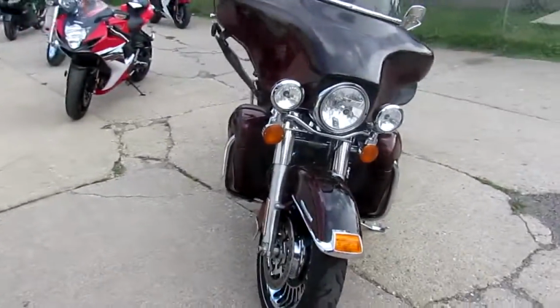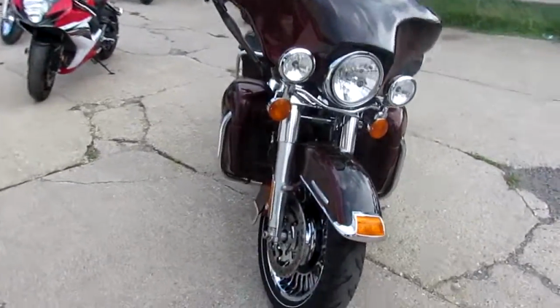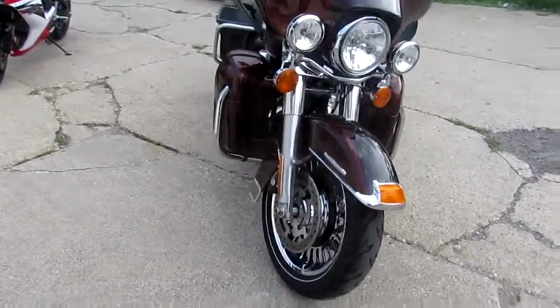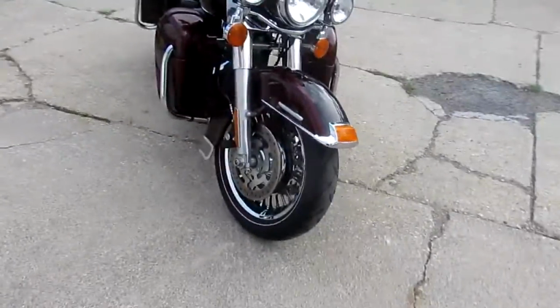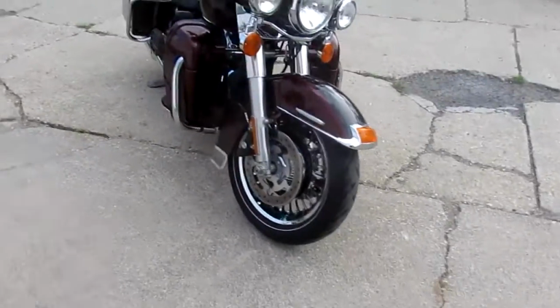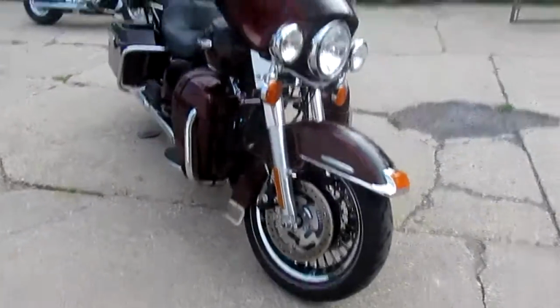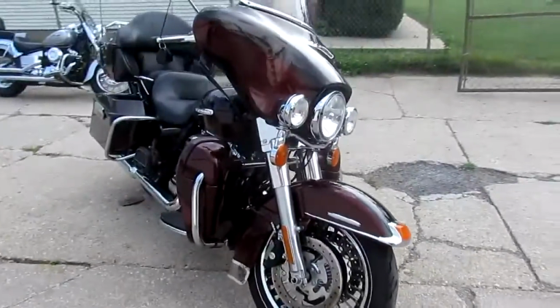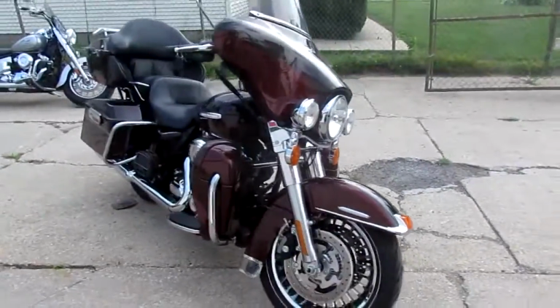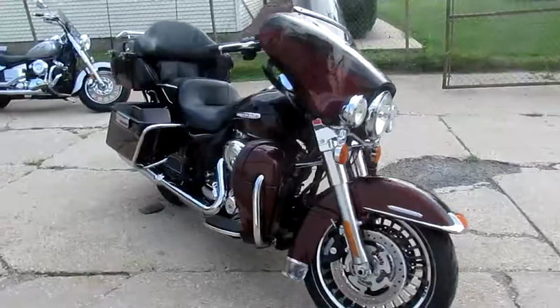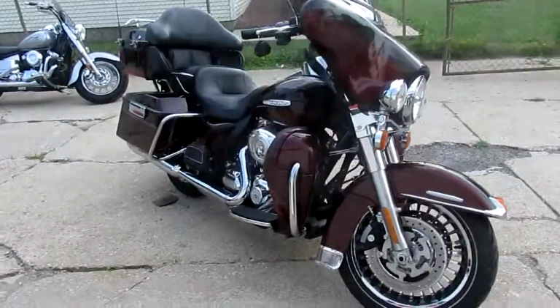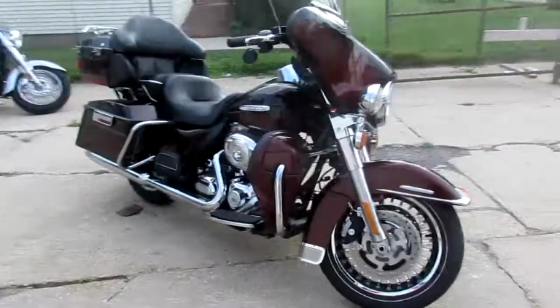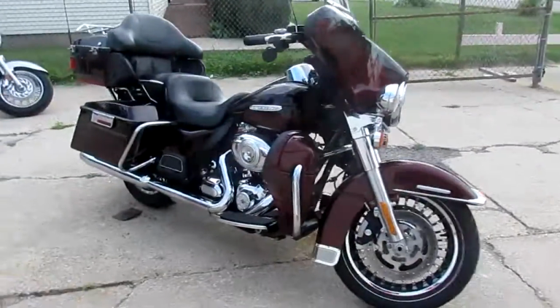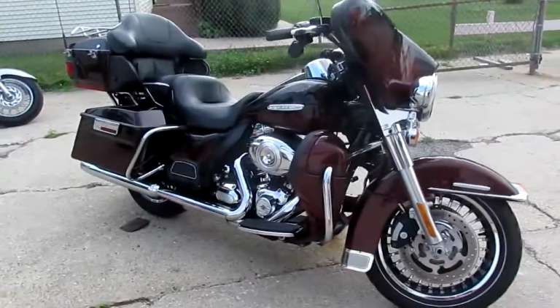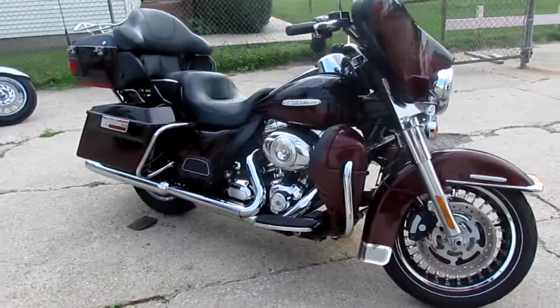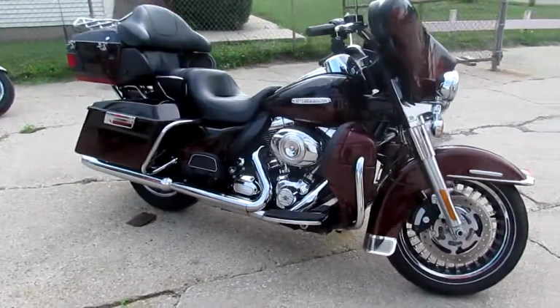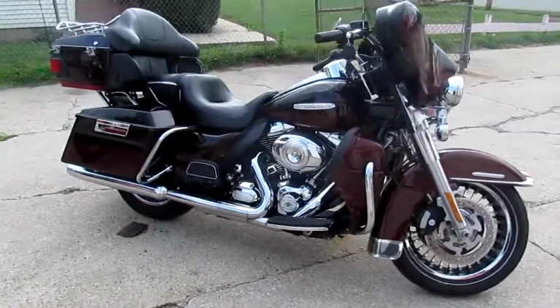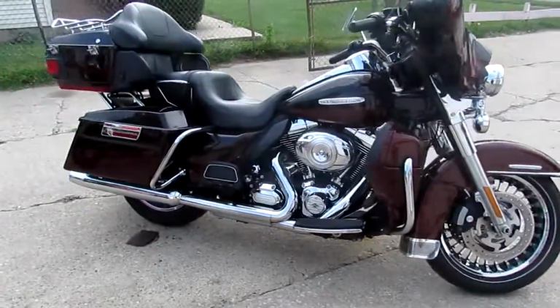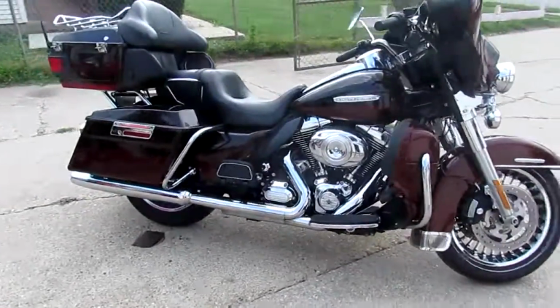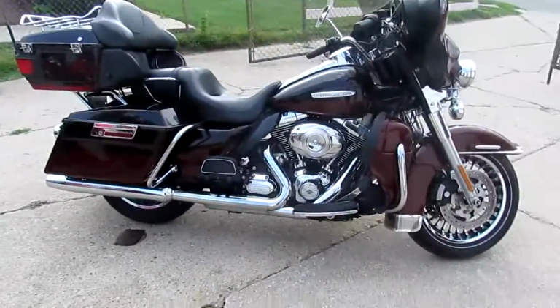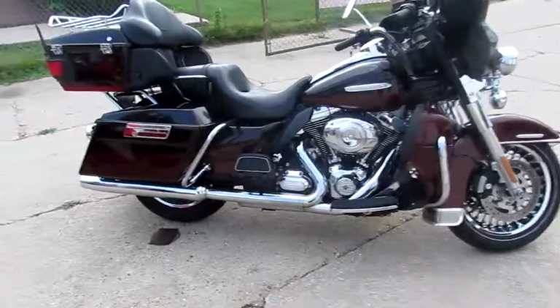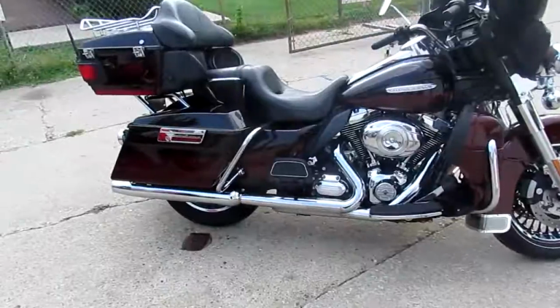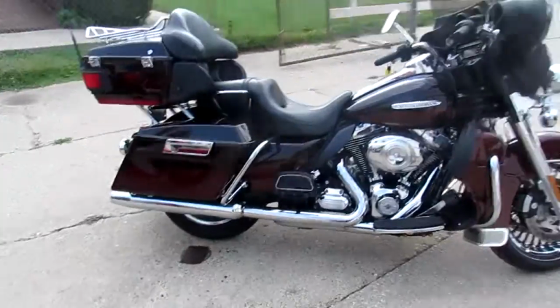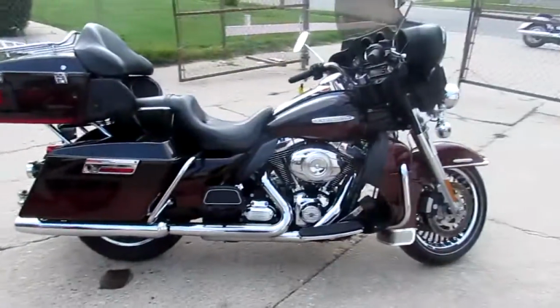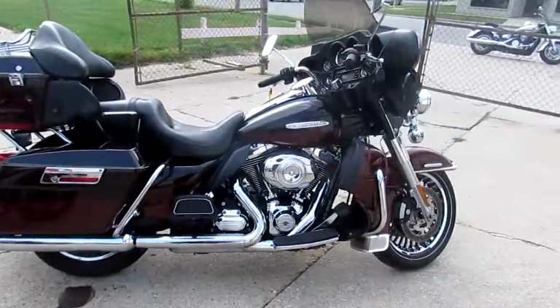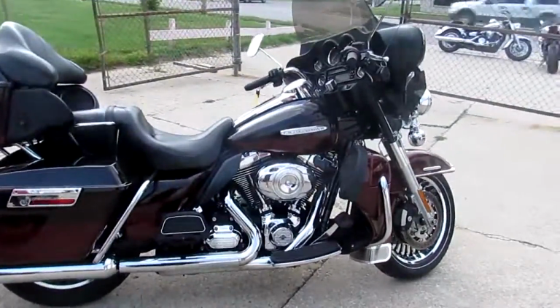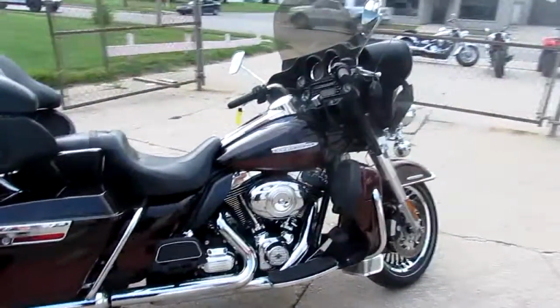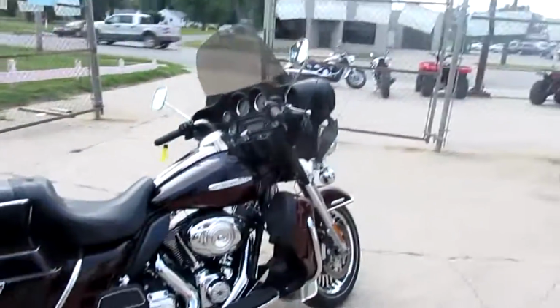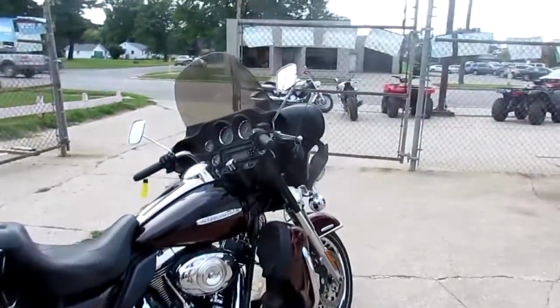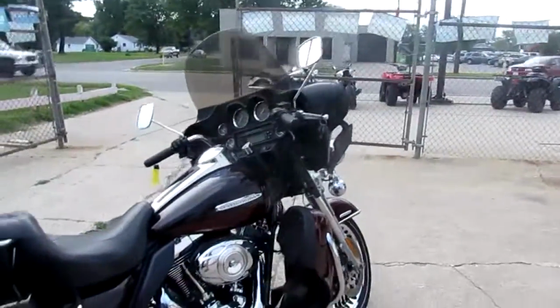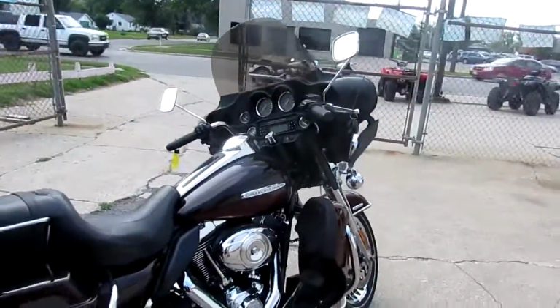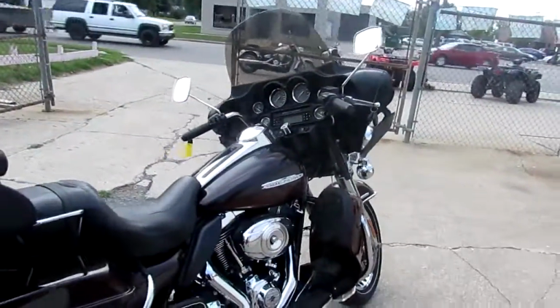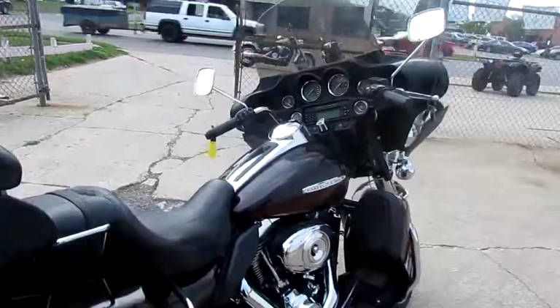As you can see in the videos, this is one clean Limited. It has the 103 cubic inch motor. It's all stock, ready to ride. Fluids have been changed. It's been inspected and certified. You guys can own this great Harley-Davidson Ultra Classic Limited for $12,900.